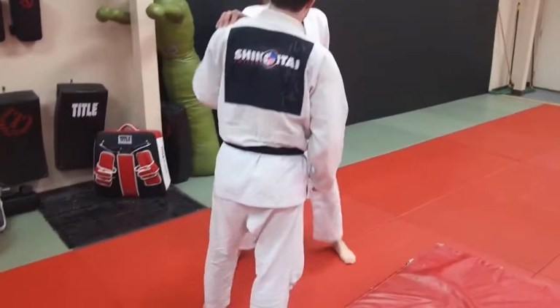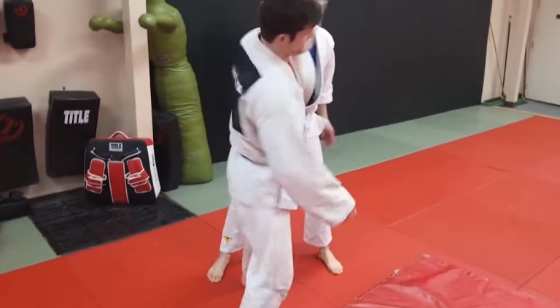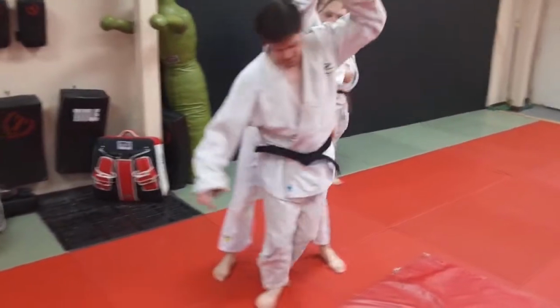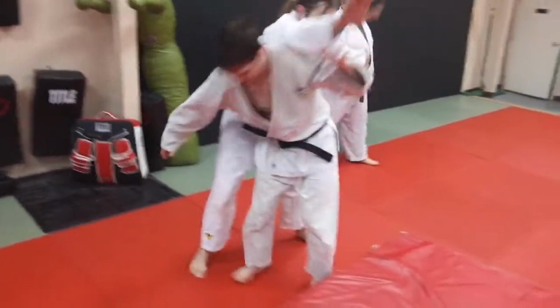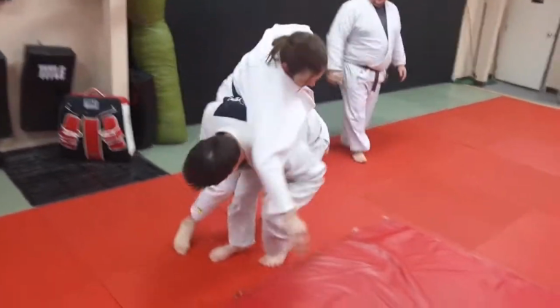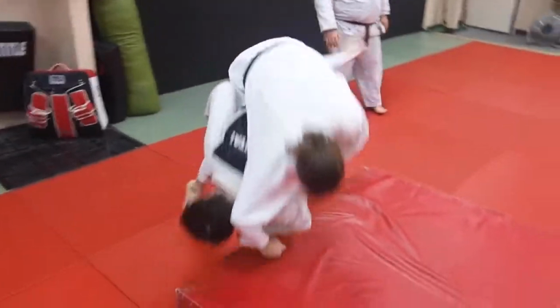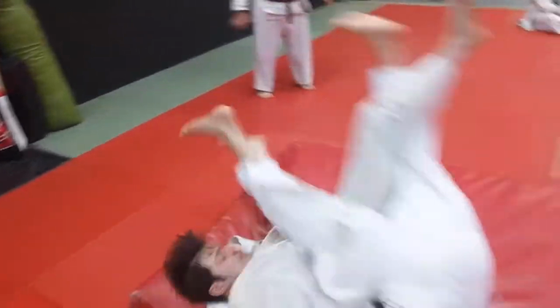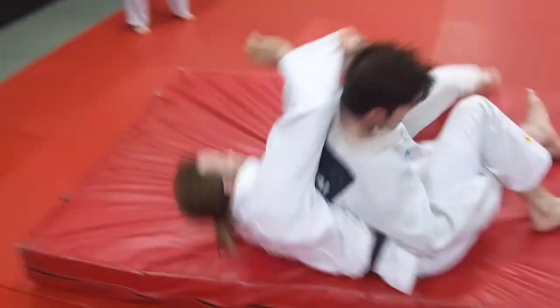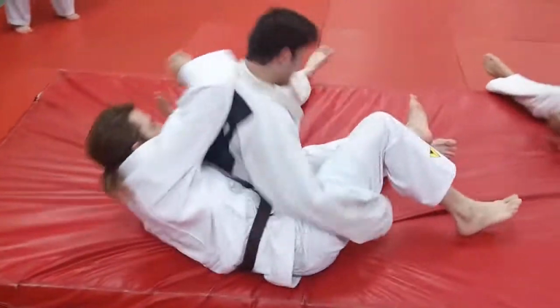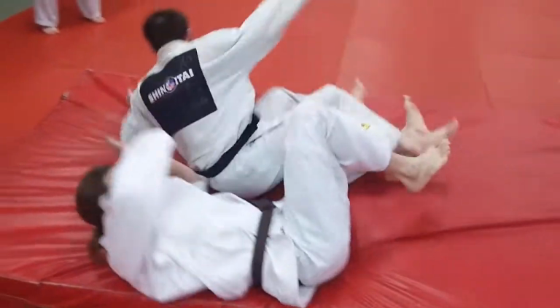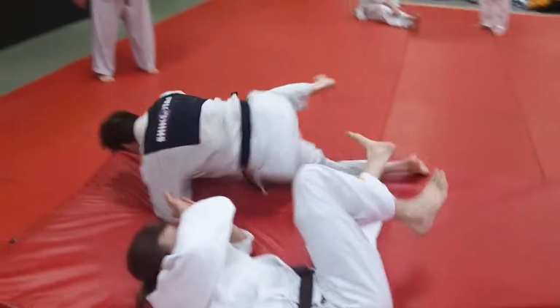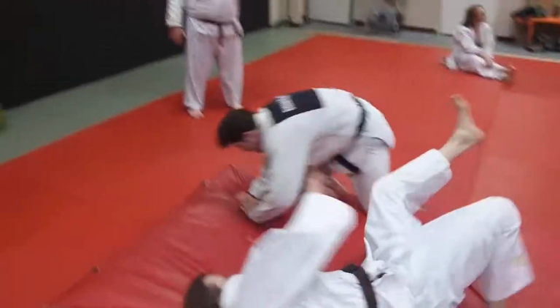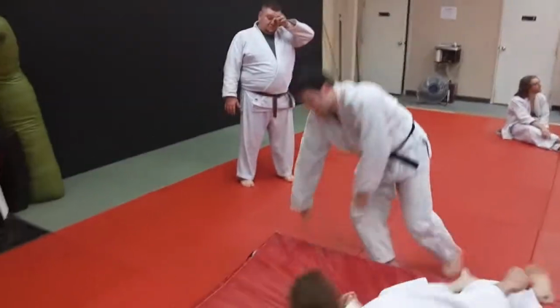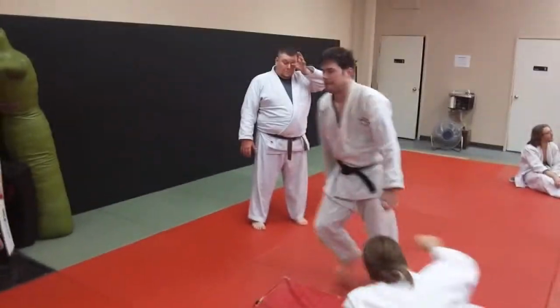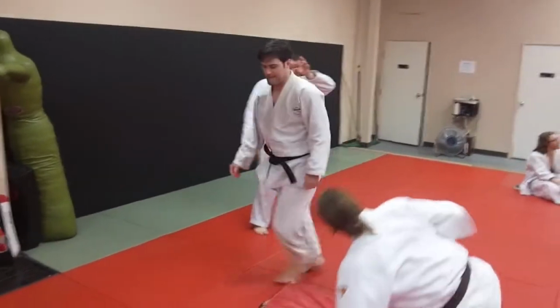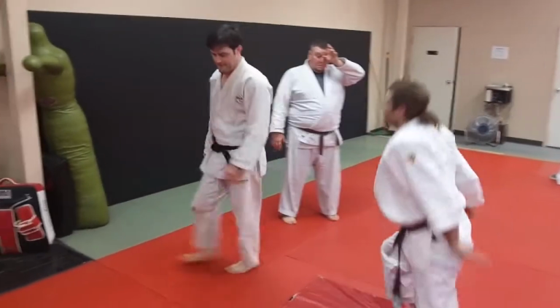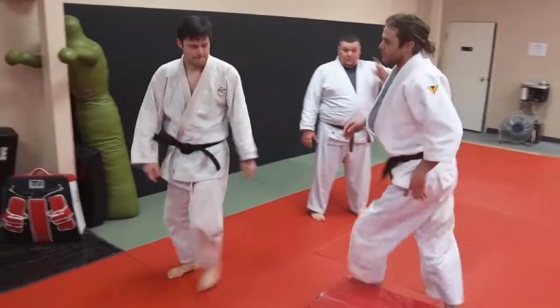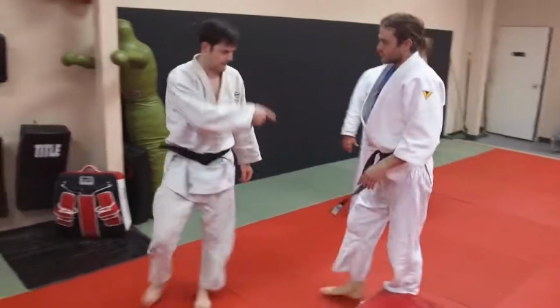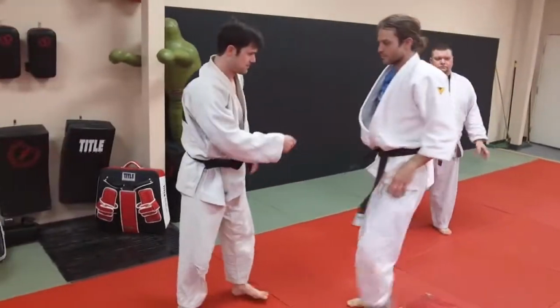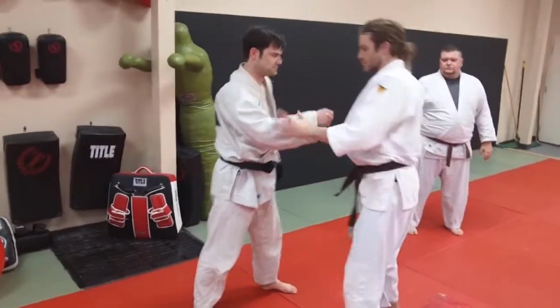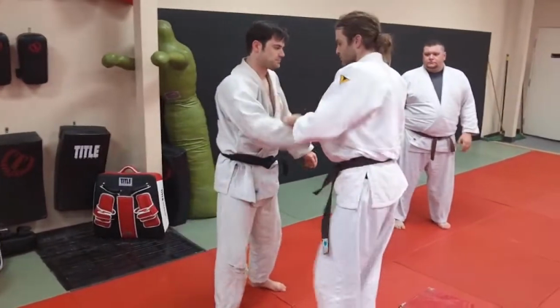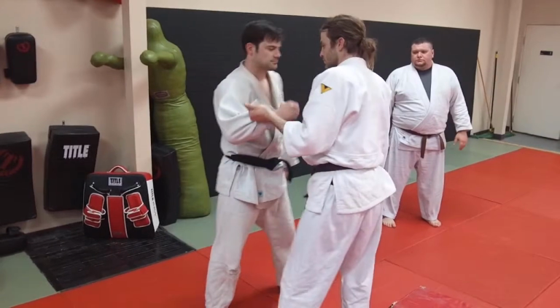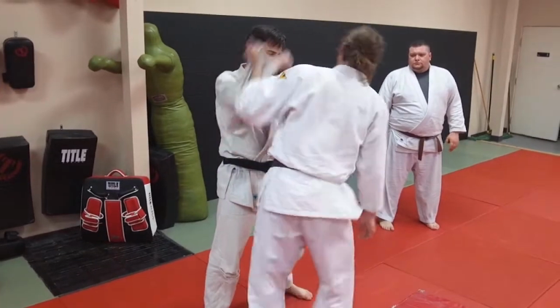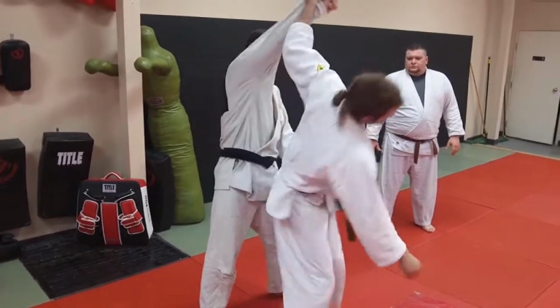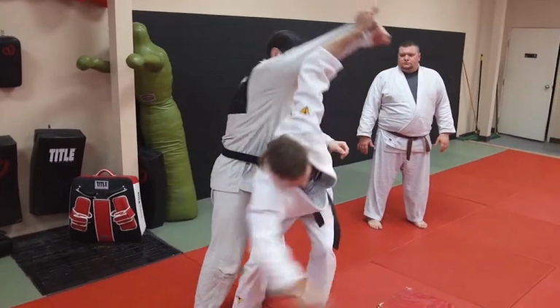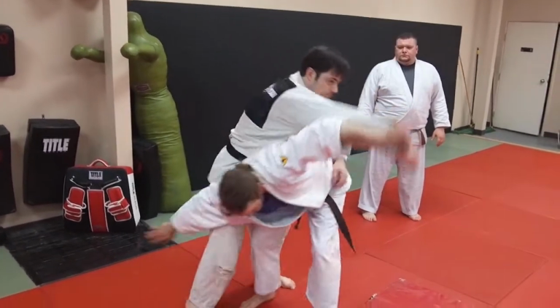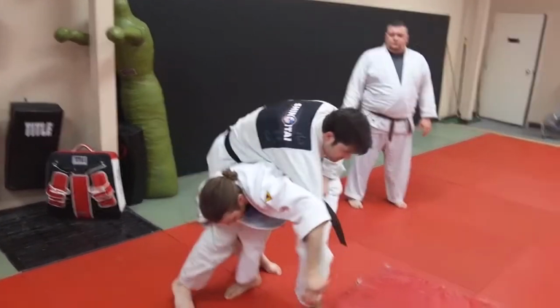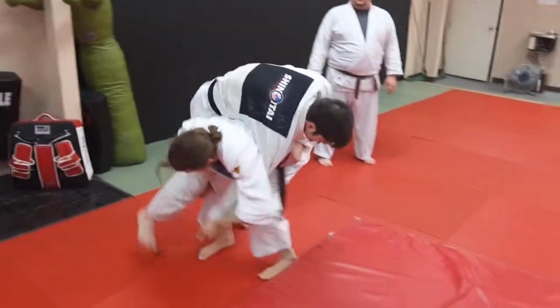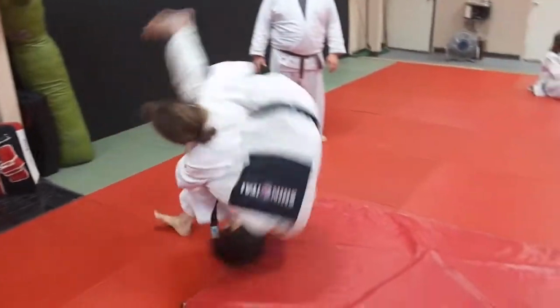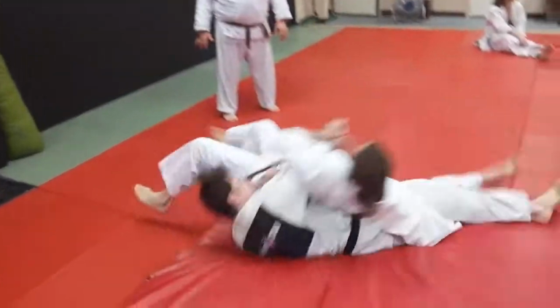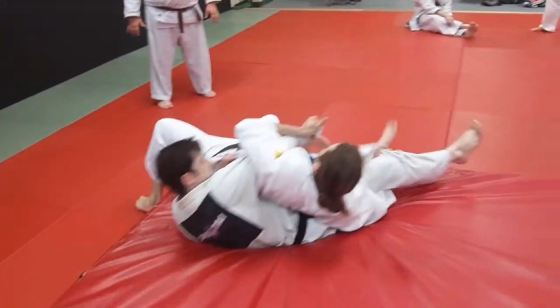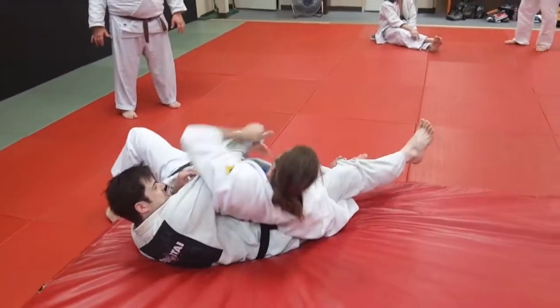Here we are practicing a spinning sleeve throw. This is a throw with a long grip or an extended grip. You can see the left hand is grabbed, it spins under, grabs the leg with the right hand, and spins over.